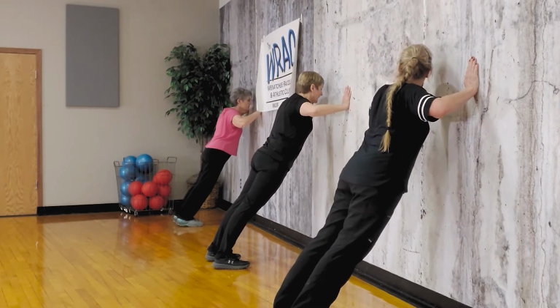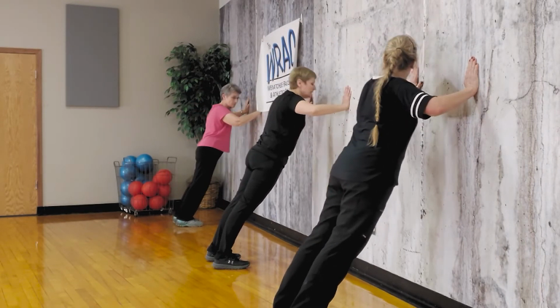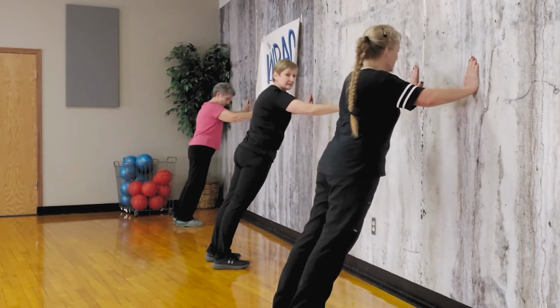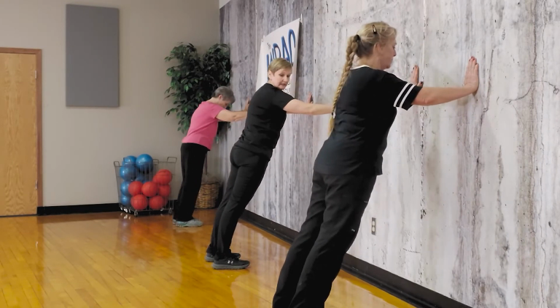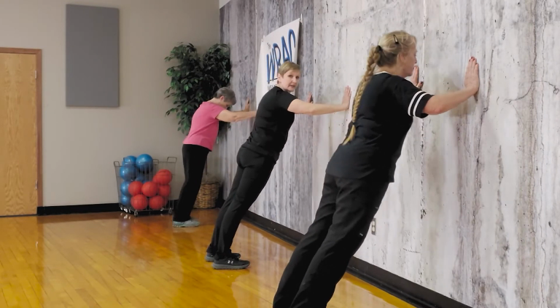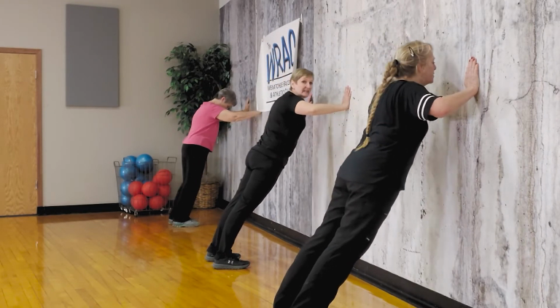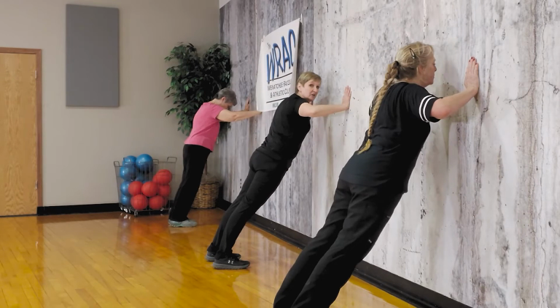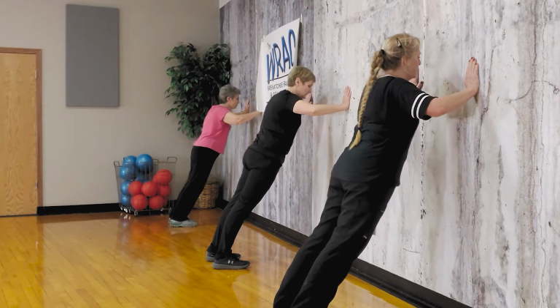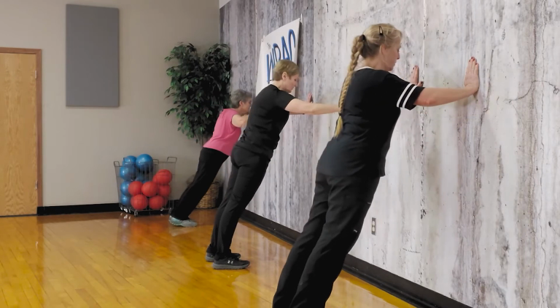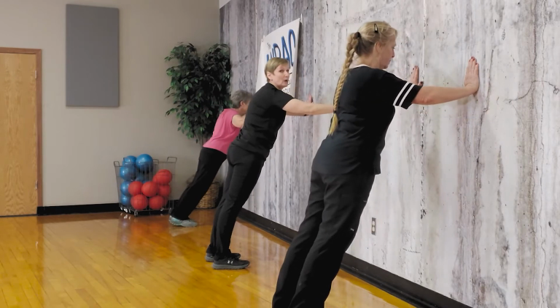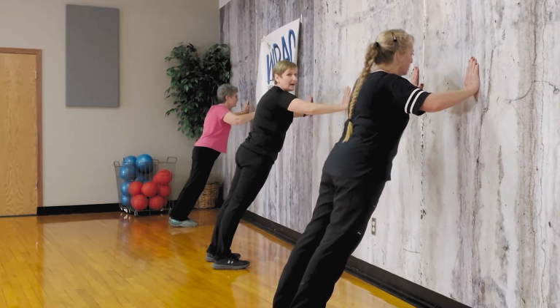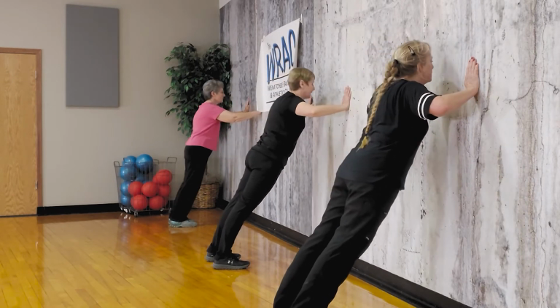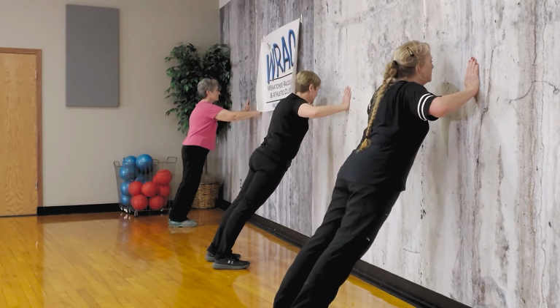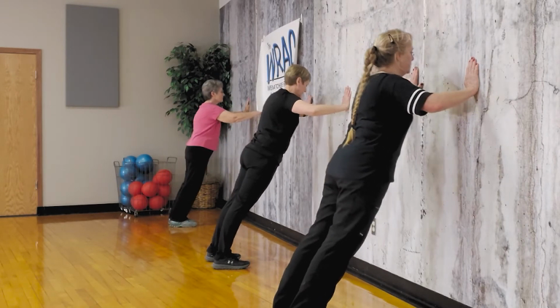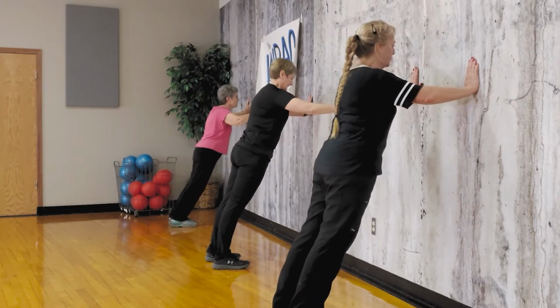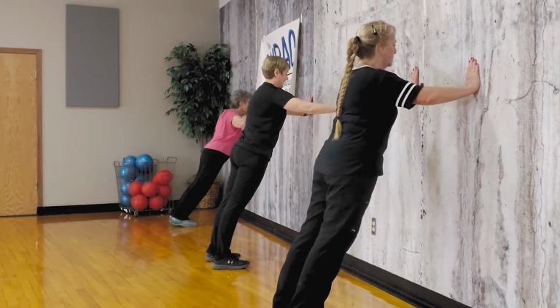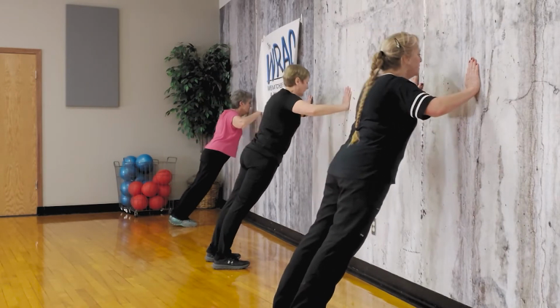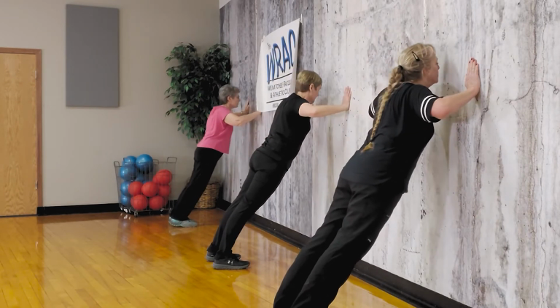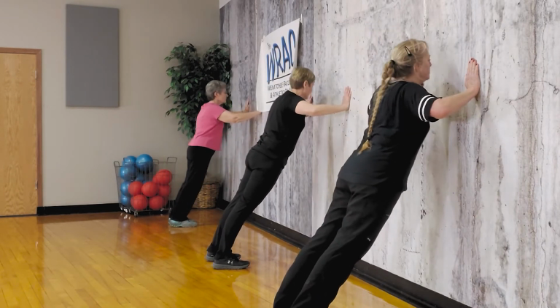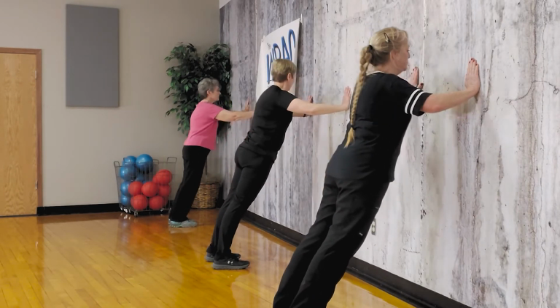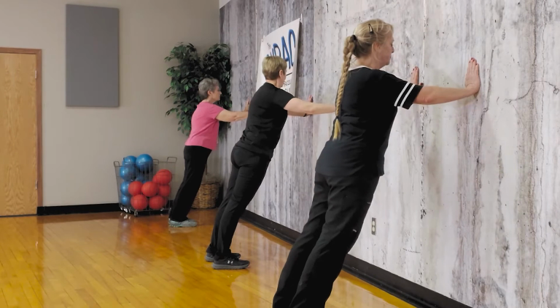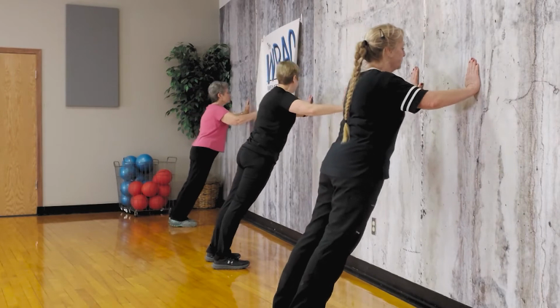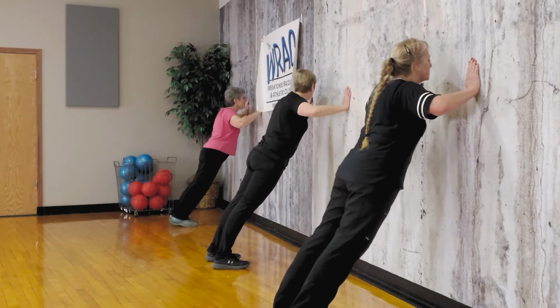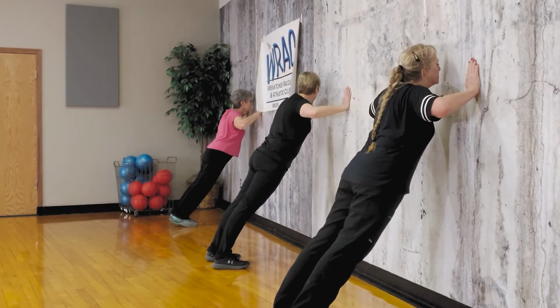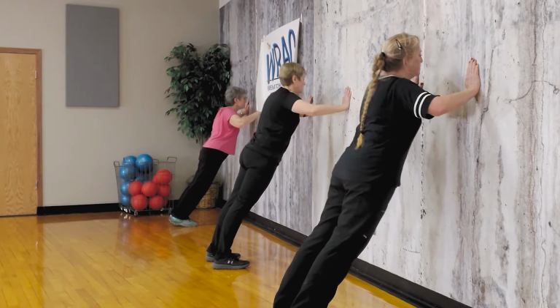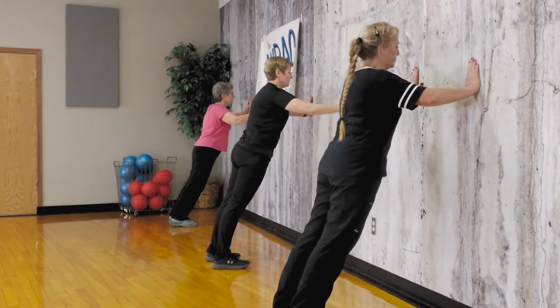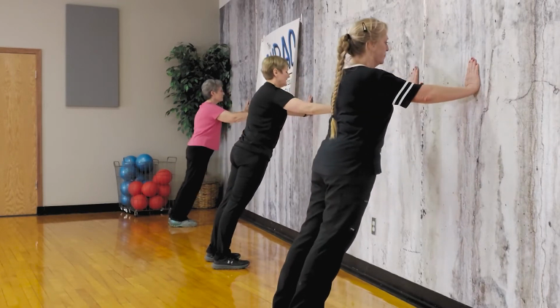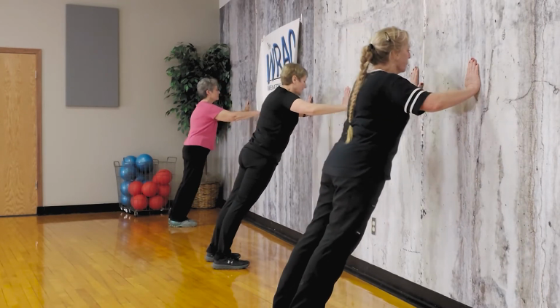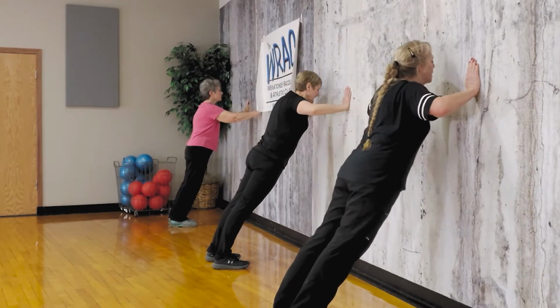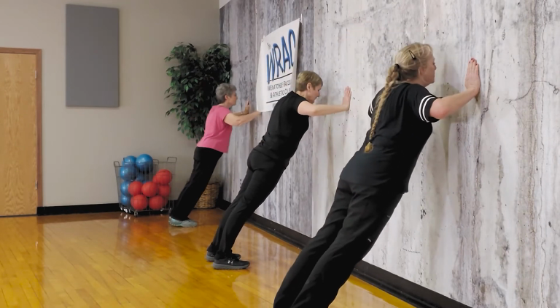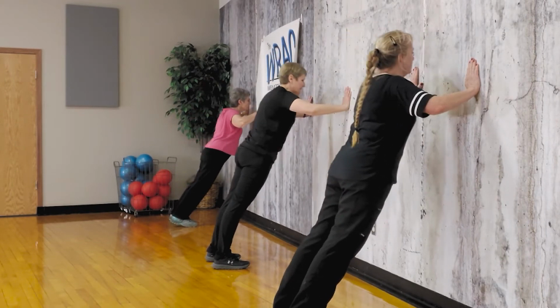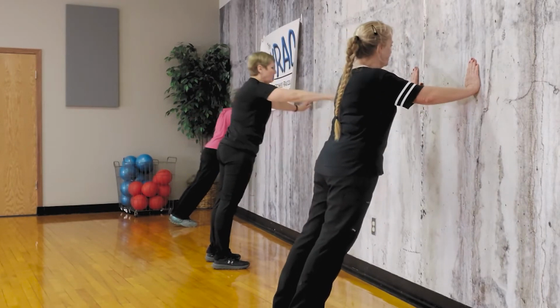If you feel like that's not very hard, step out, lock the hips, make it harder. You adjust what you're getting out of it by how far you are from the wall. Push away from the wall — heels can be down, unless you're way out there. Let's come away from the wall.